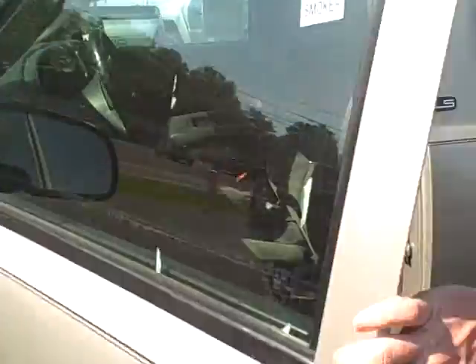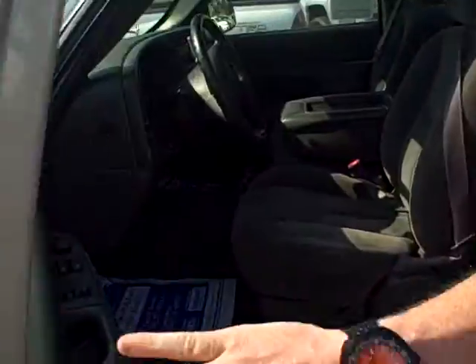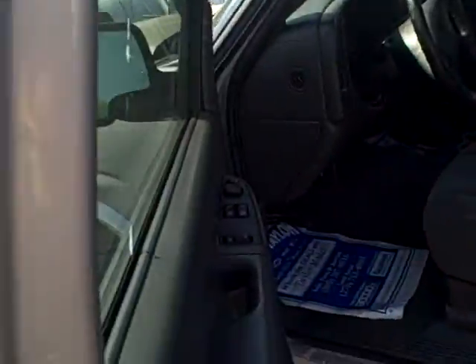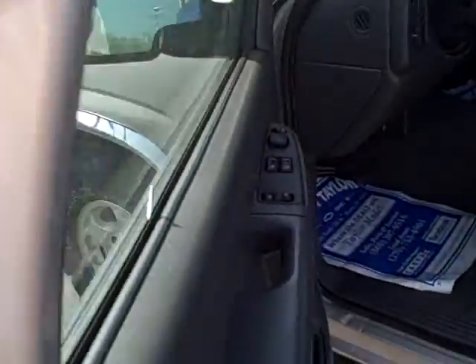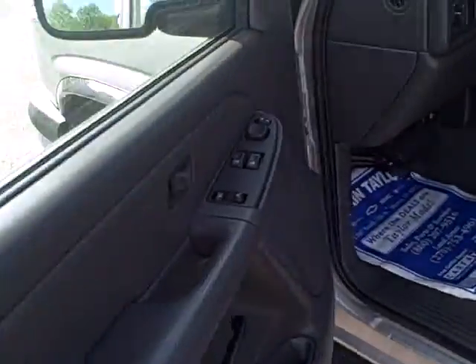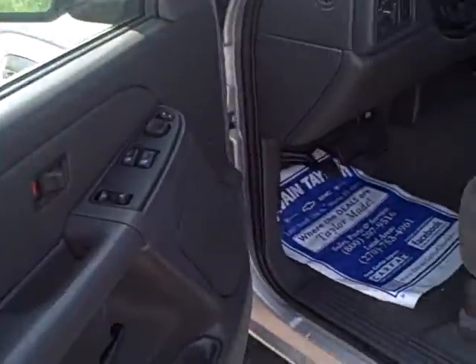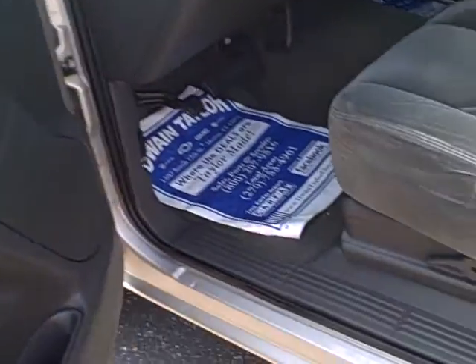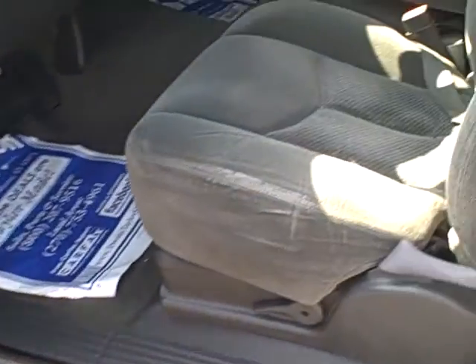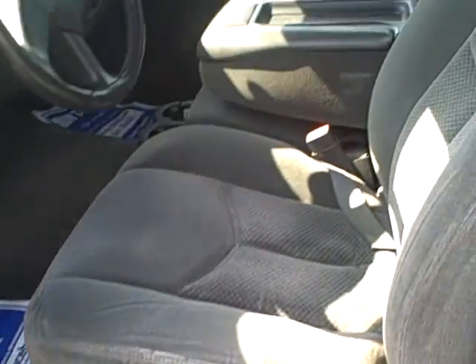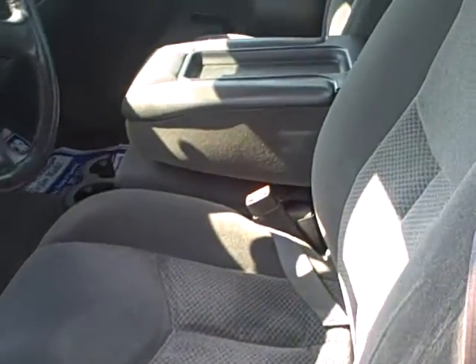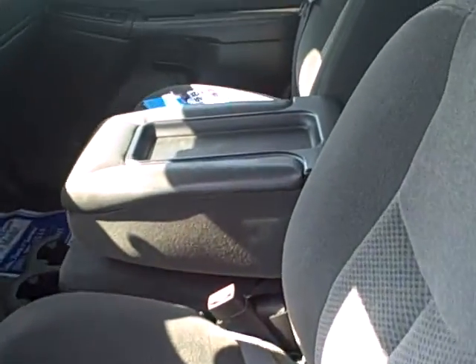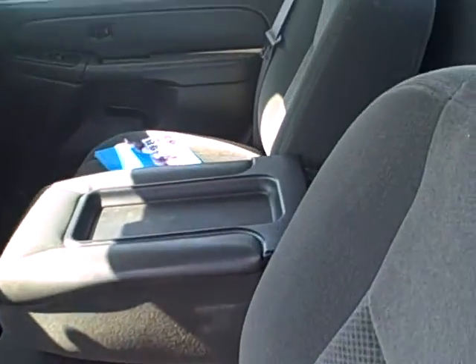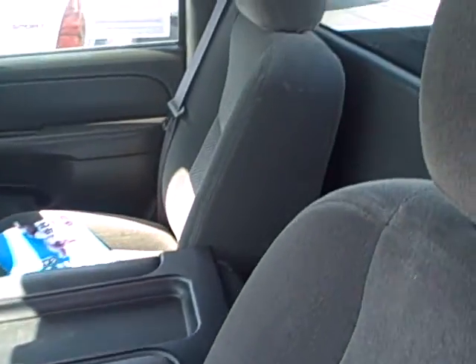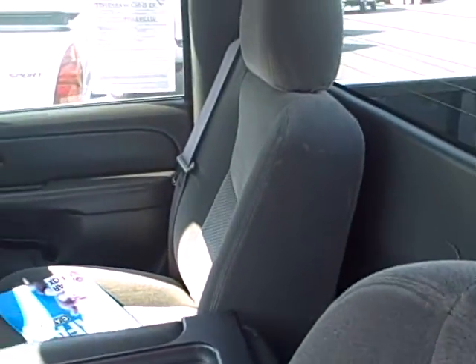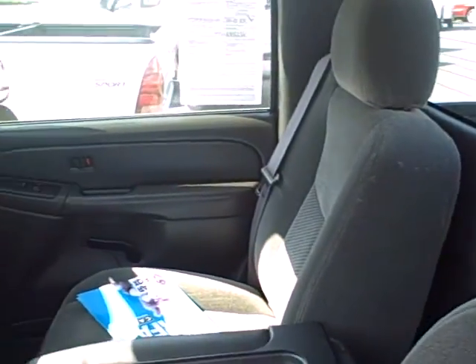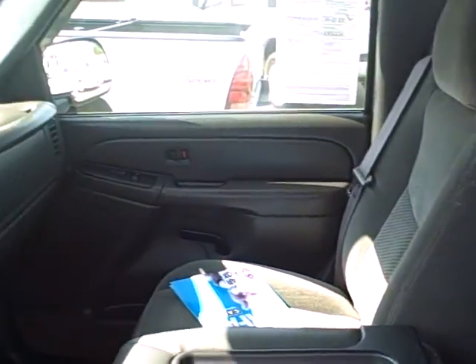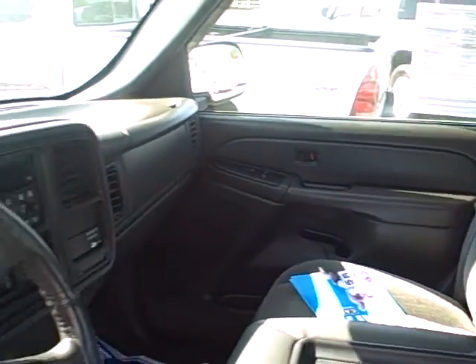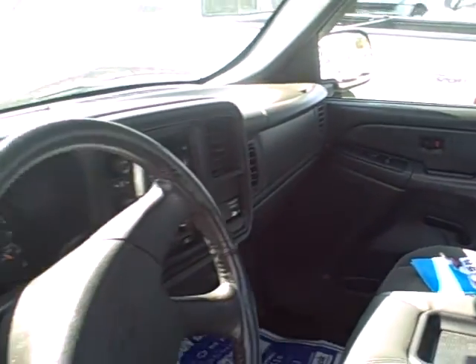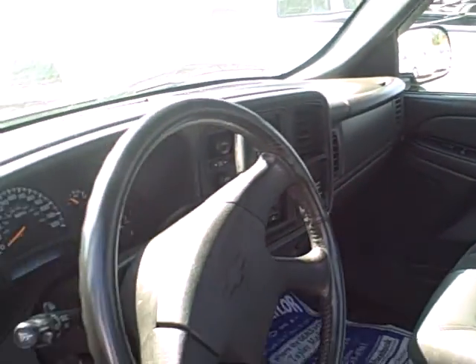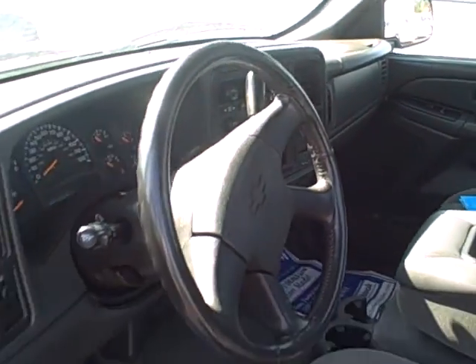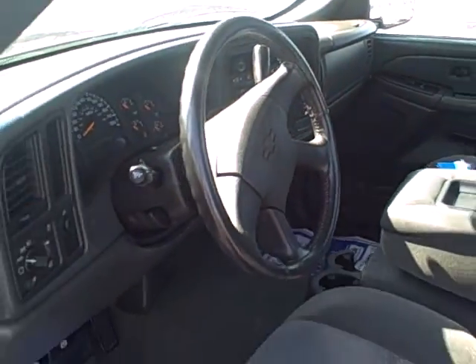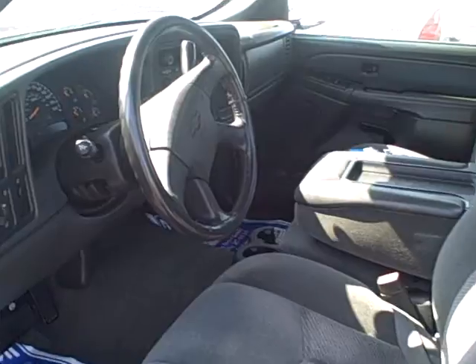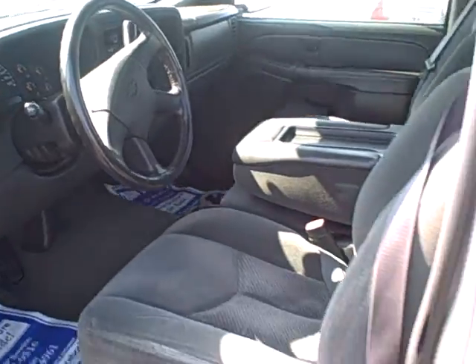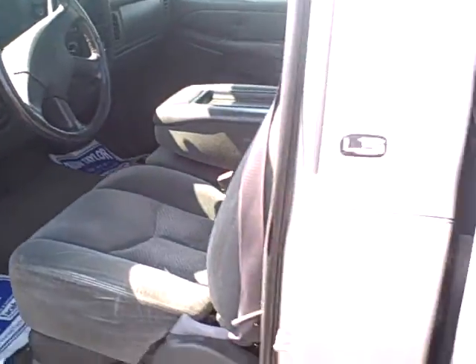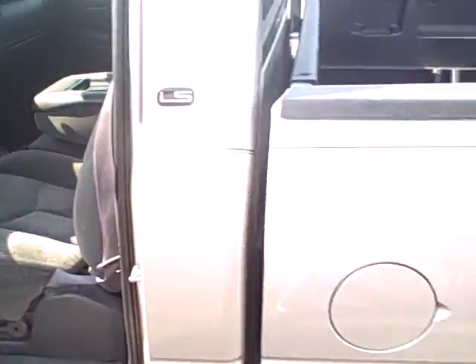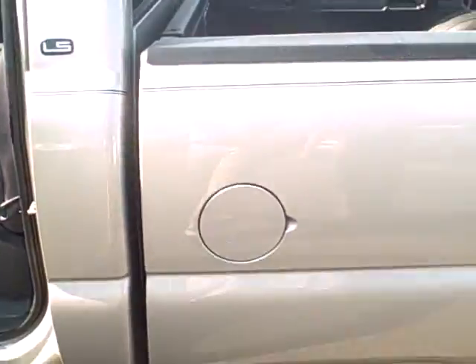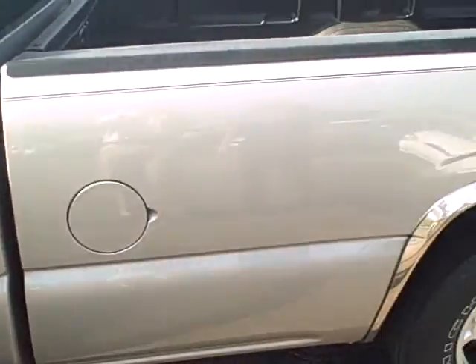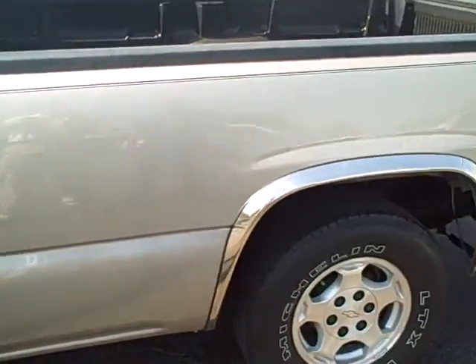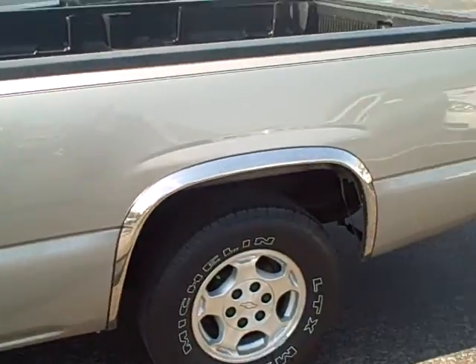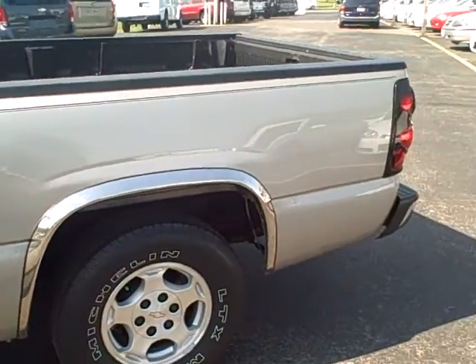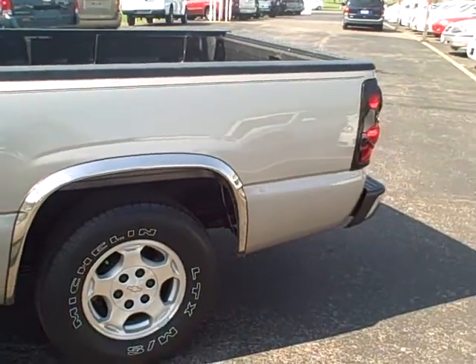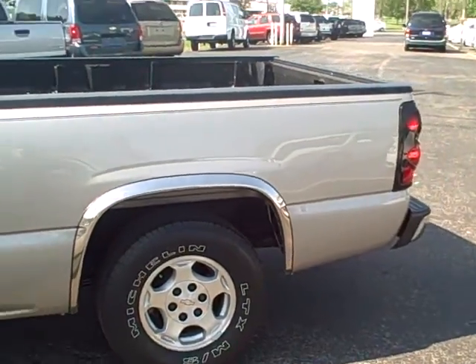On the inside, it's got a clean cloth interior. It's got power windows and door locks. It's got a long wheelbase bed, big enough to haul just about anything you could ever need.